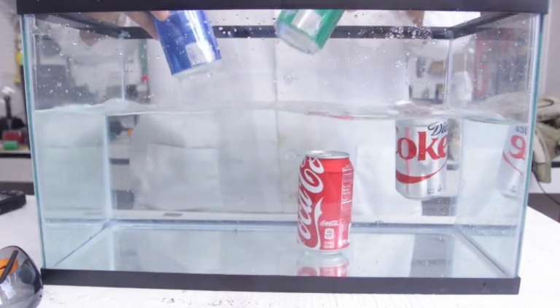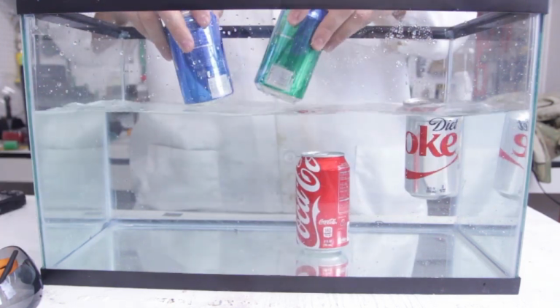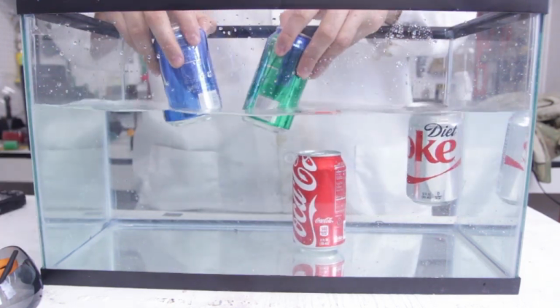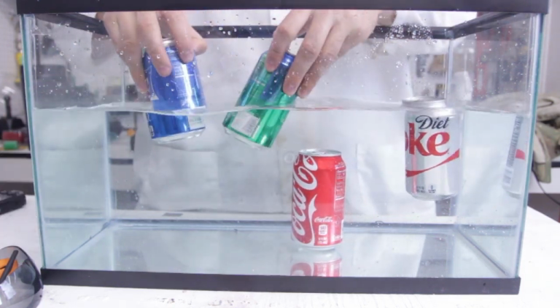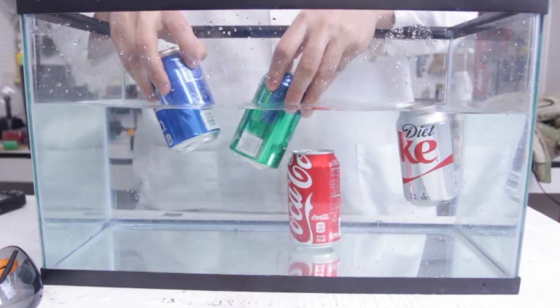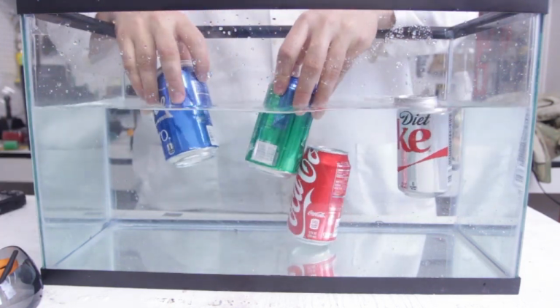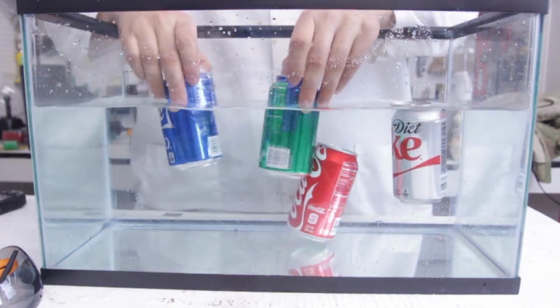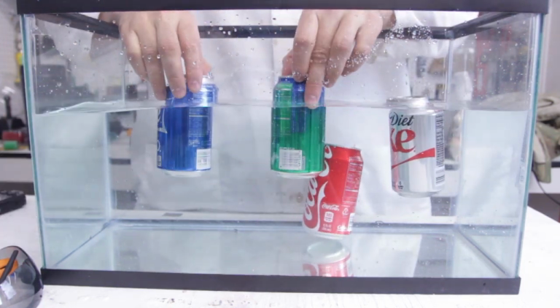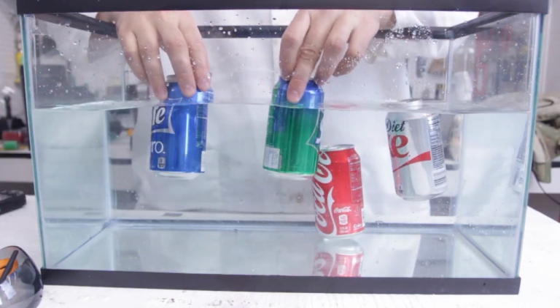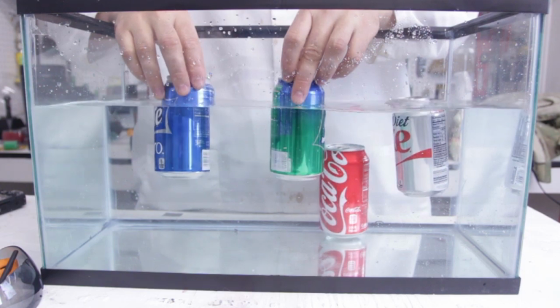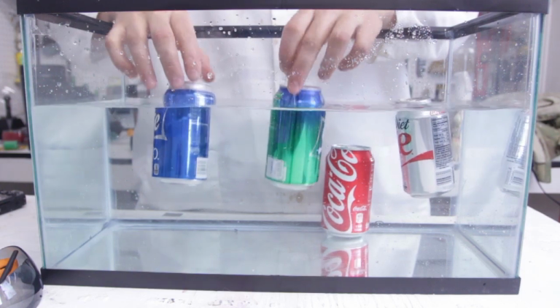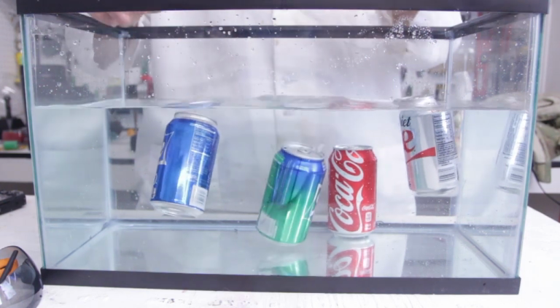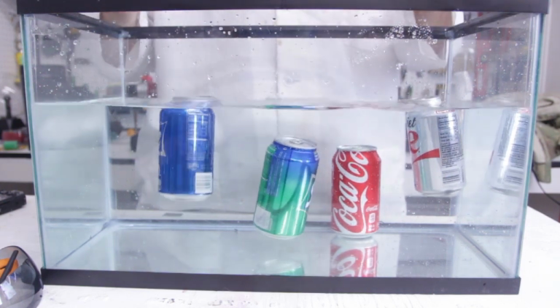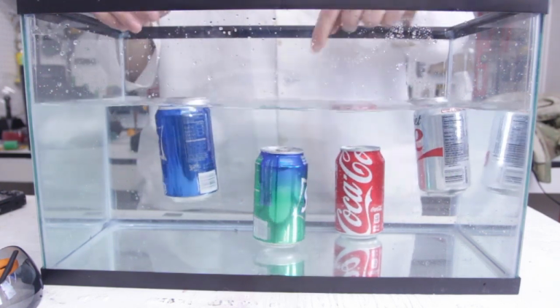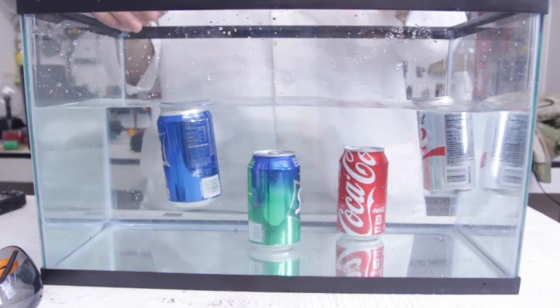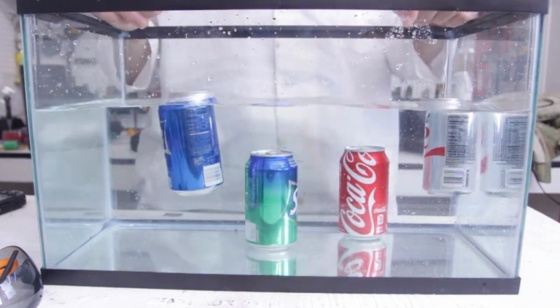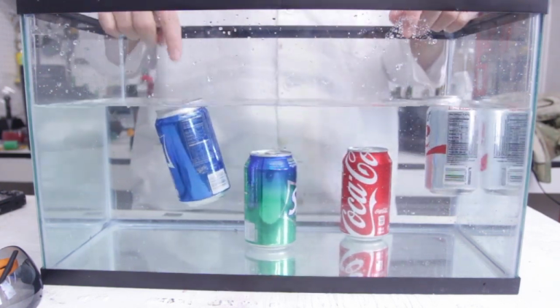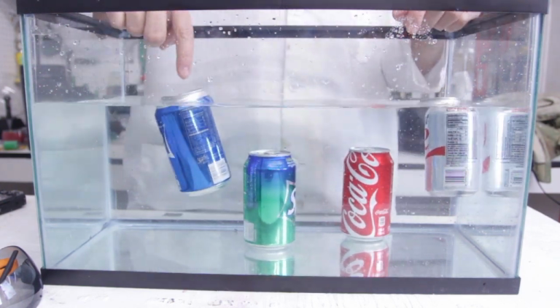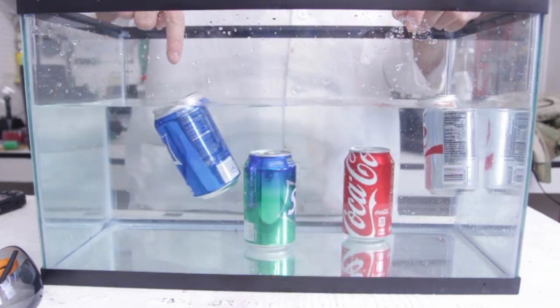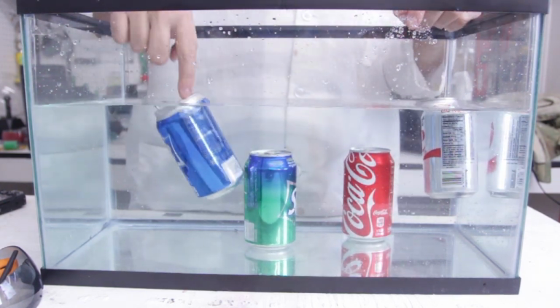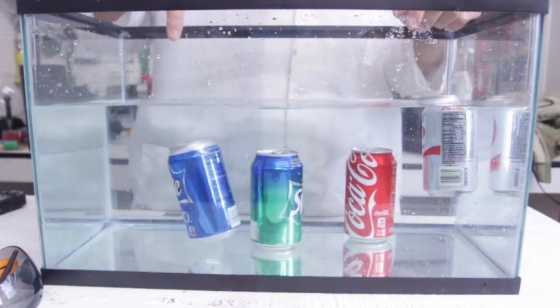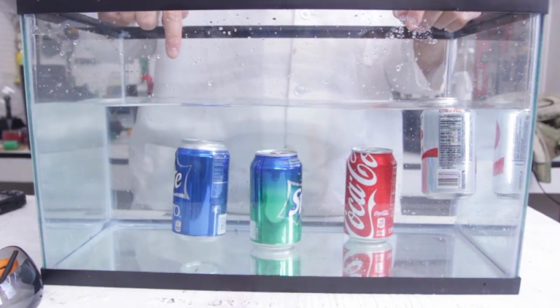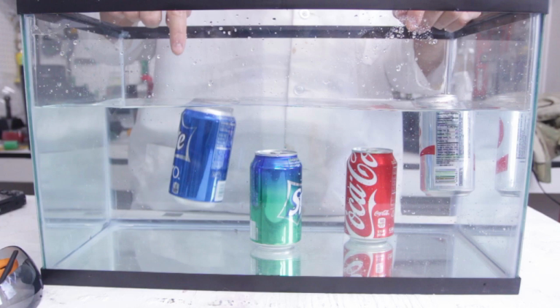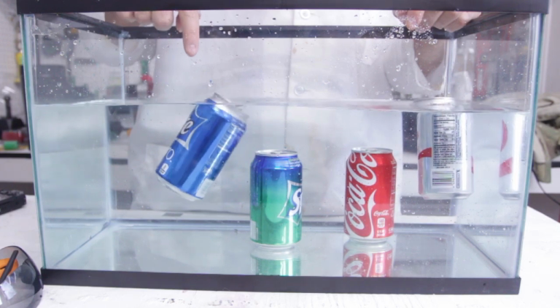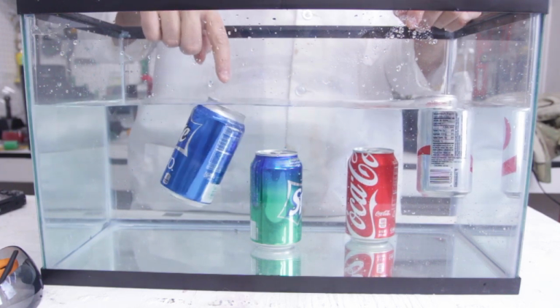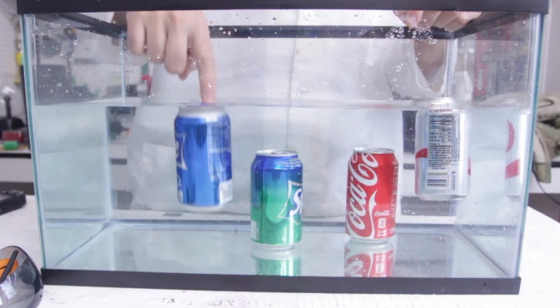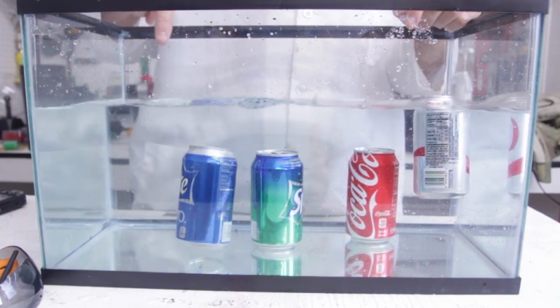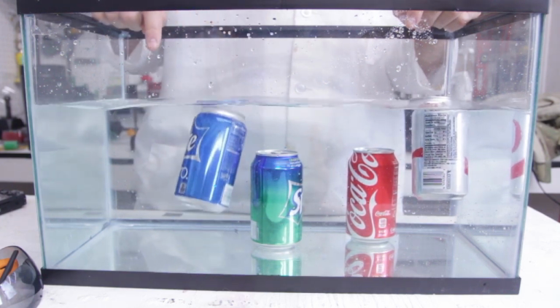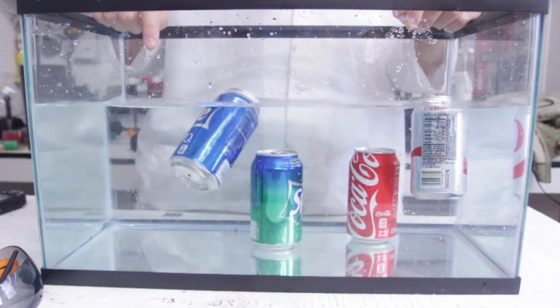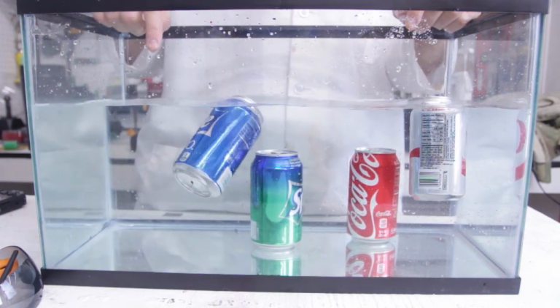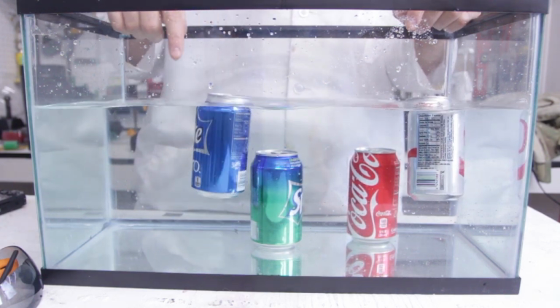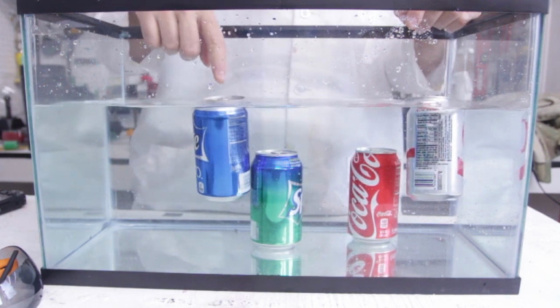The same thing will happen with Sprite and Sprite Zero. You see Sprite sunk right away, and Sprite Zero — the Diet Sprite — does not sink.